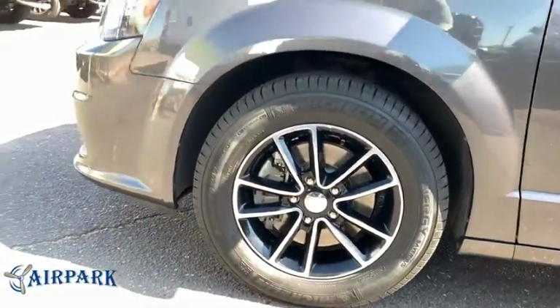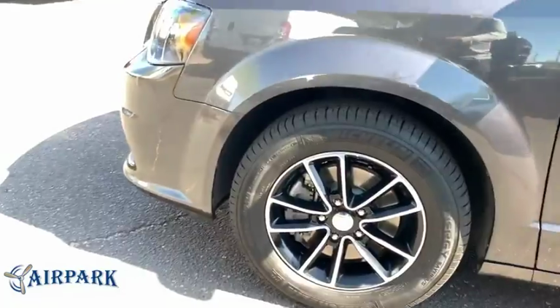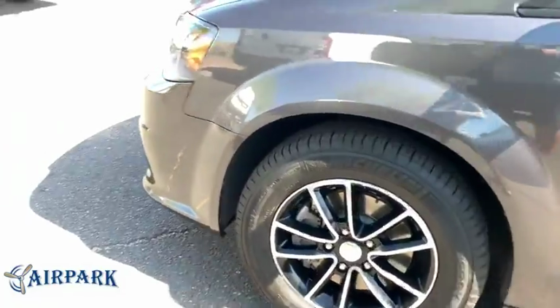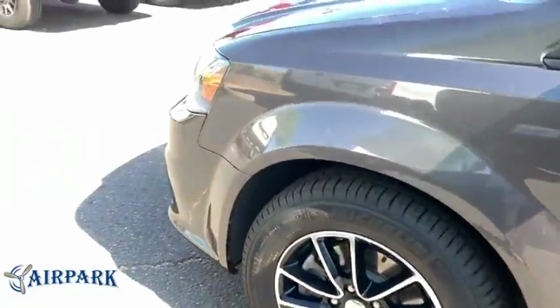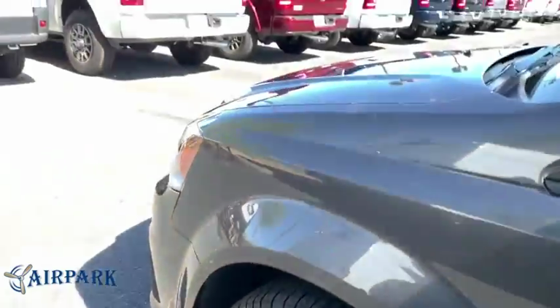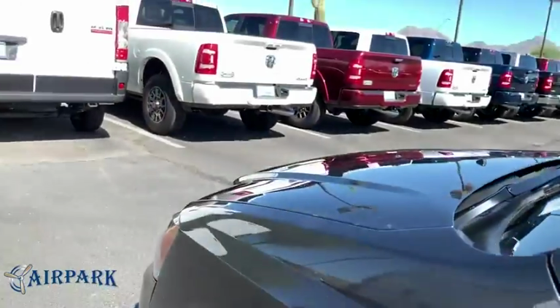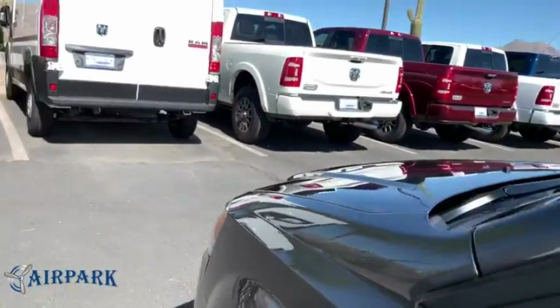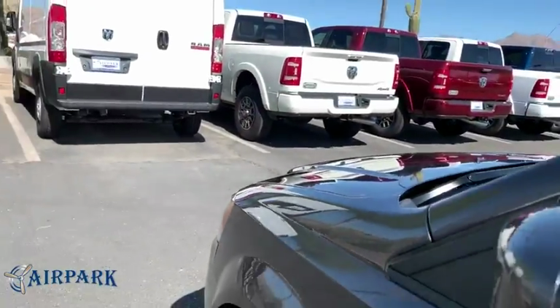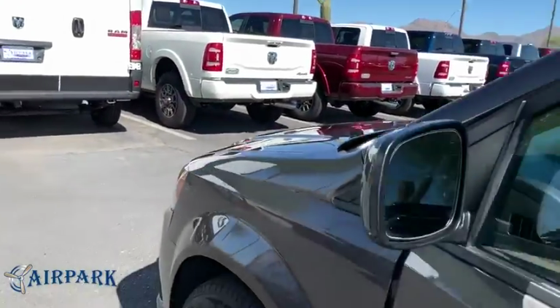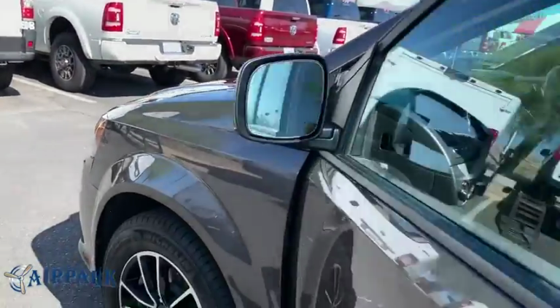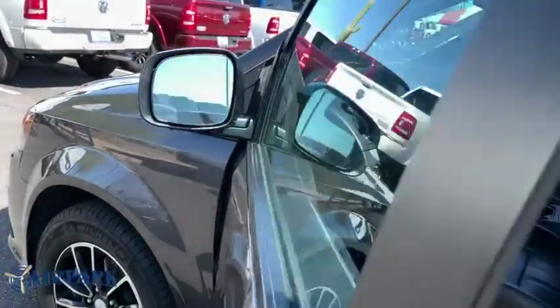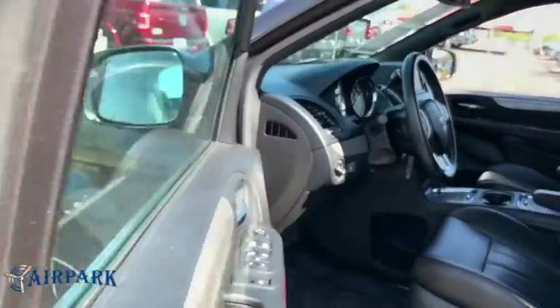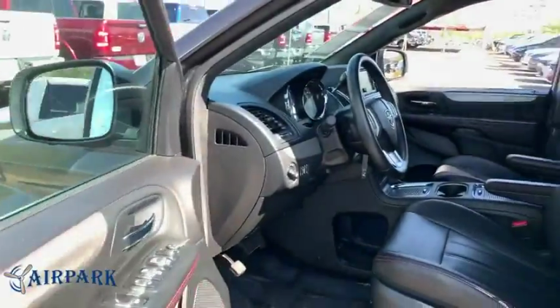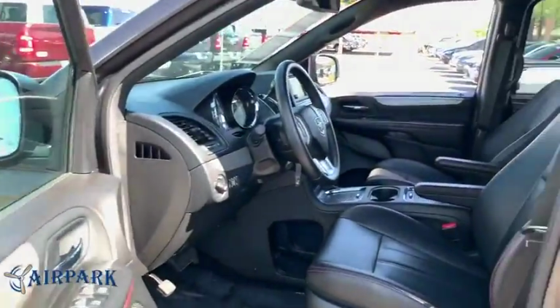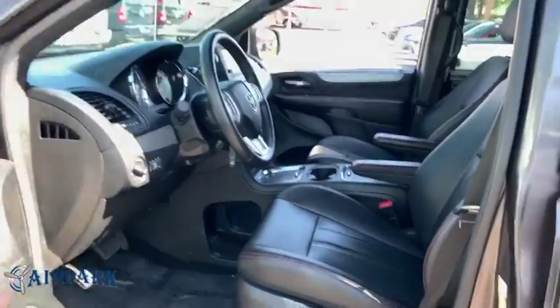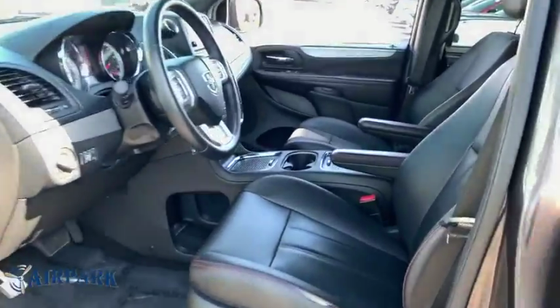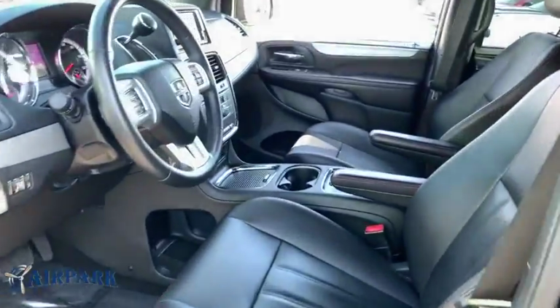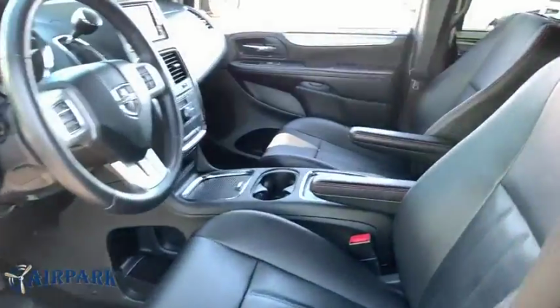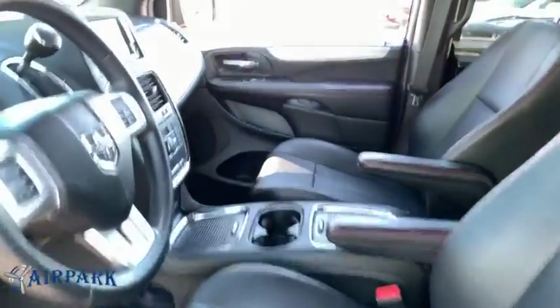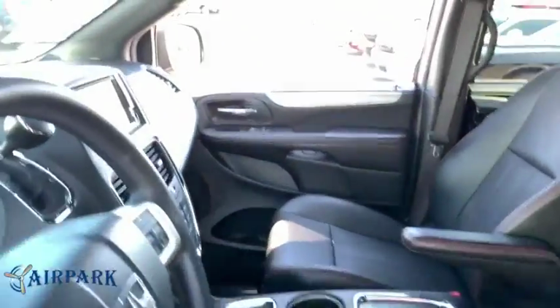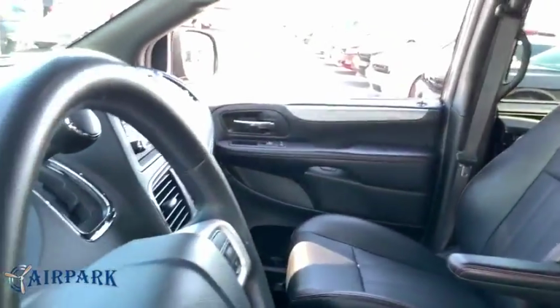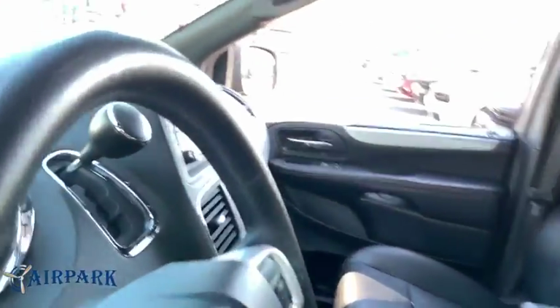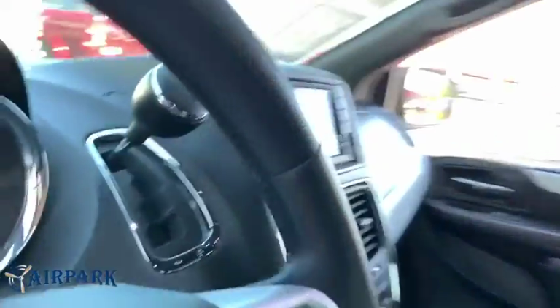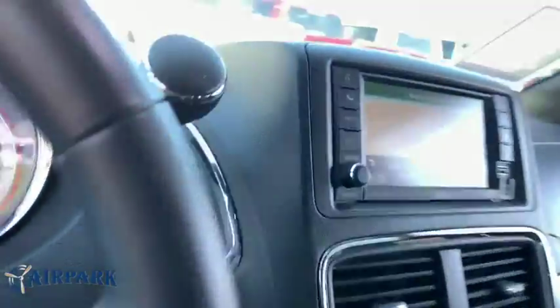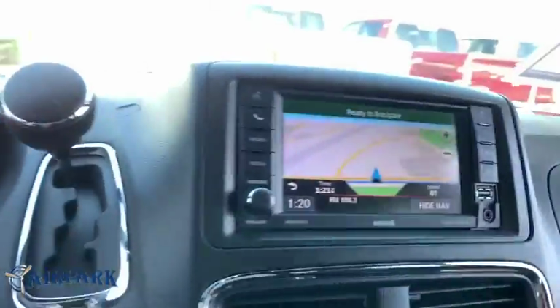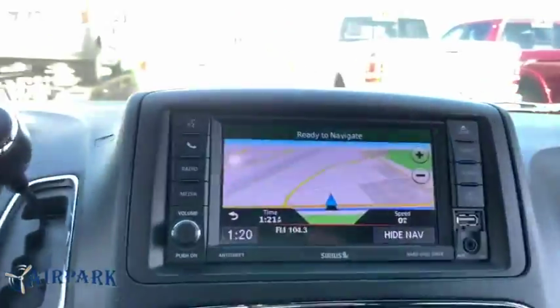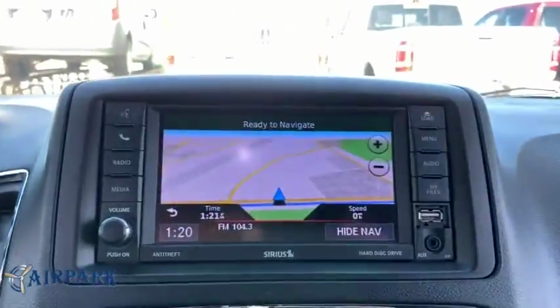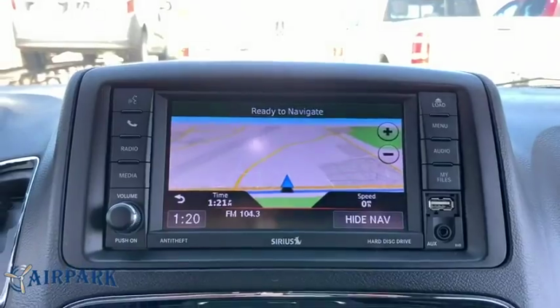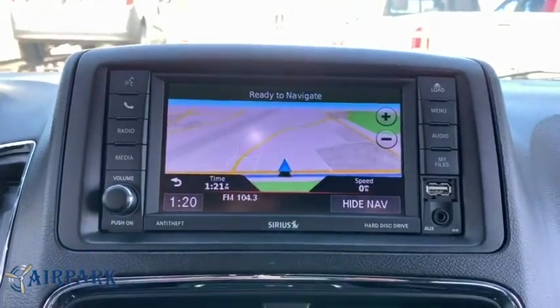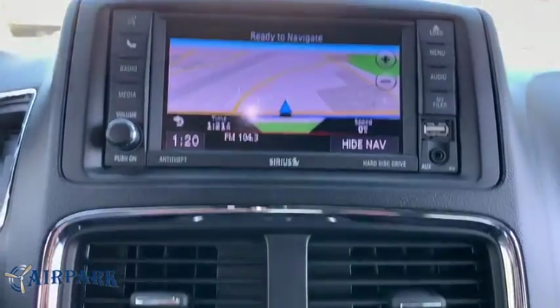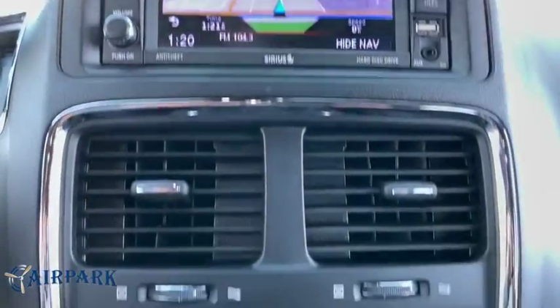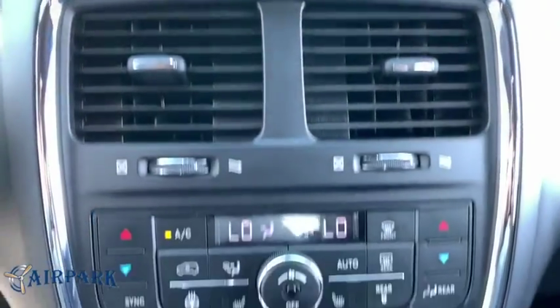Universal garage door opener, rear window defroster, power windows, security system, heated front seats, heated steering wheel, compass, electronic stability control, fog lights, trip computer, CD player.